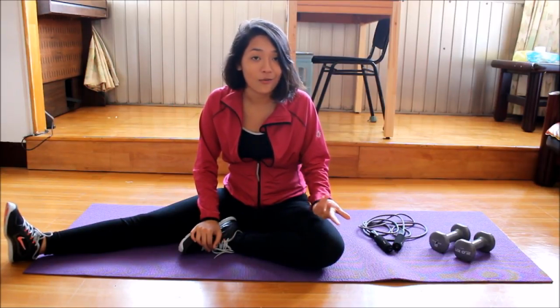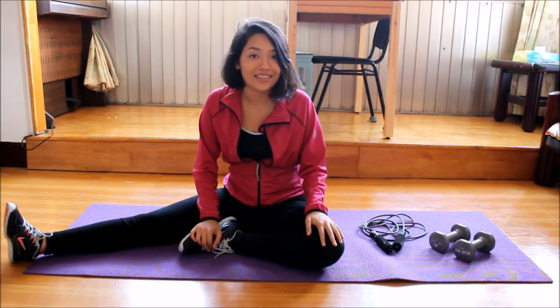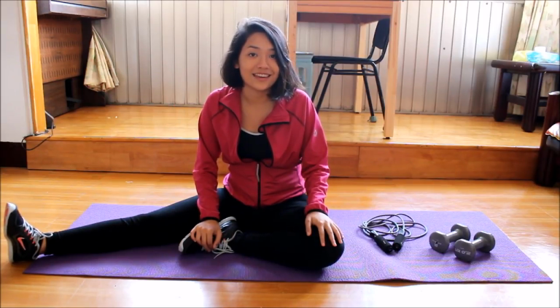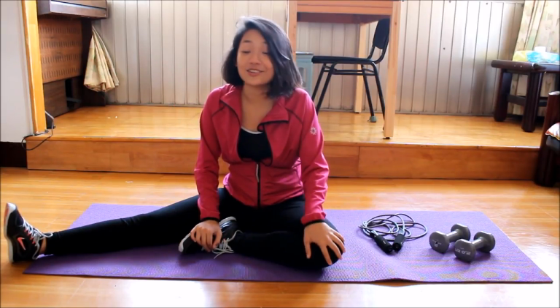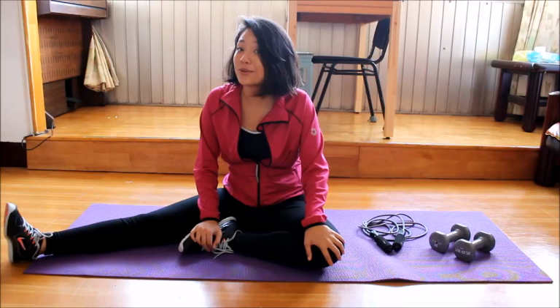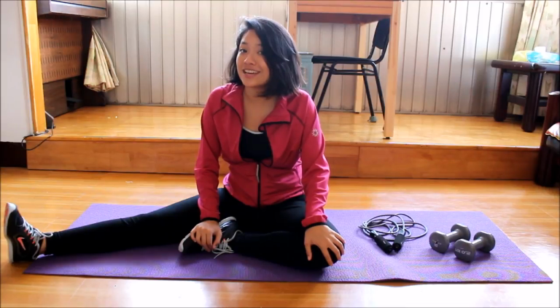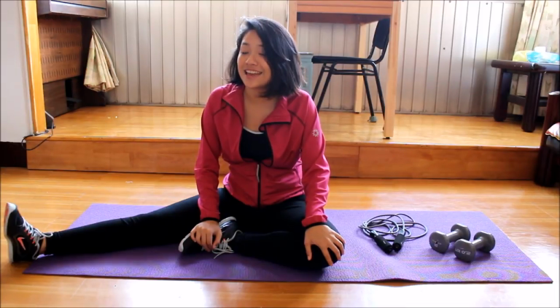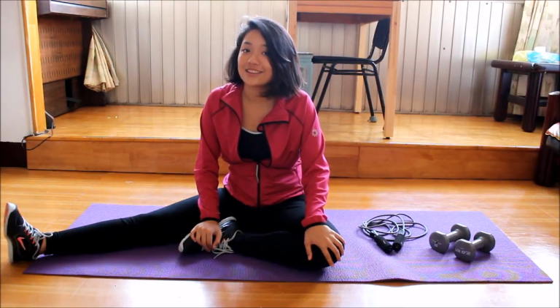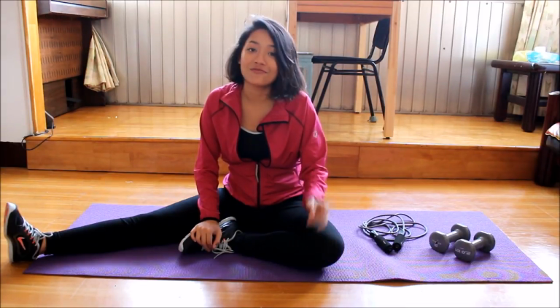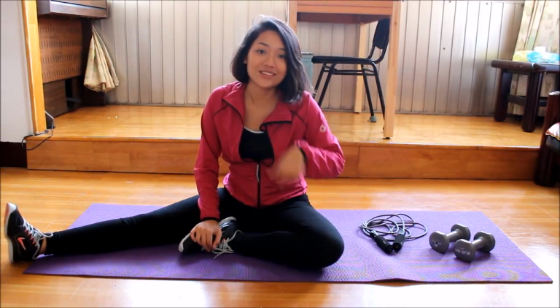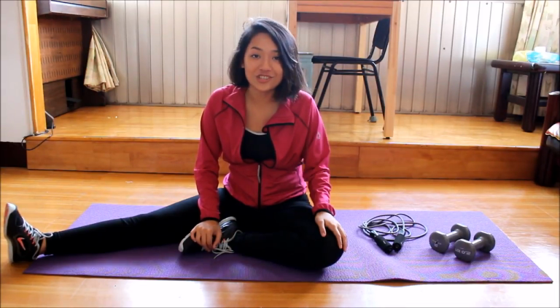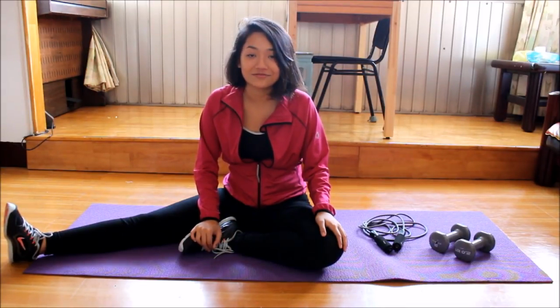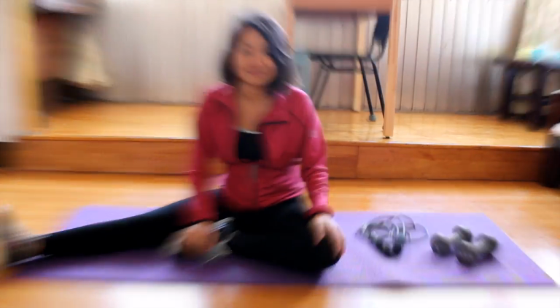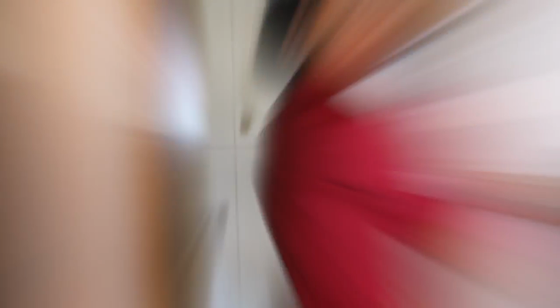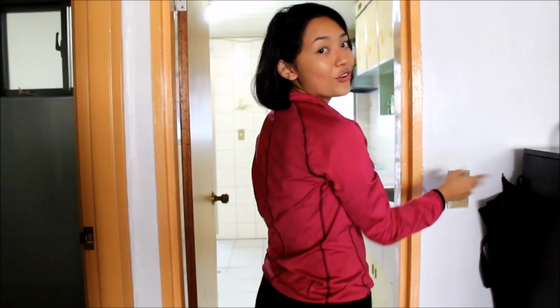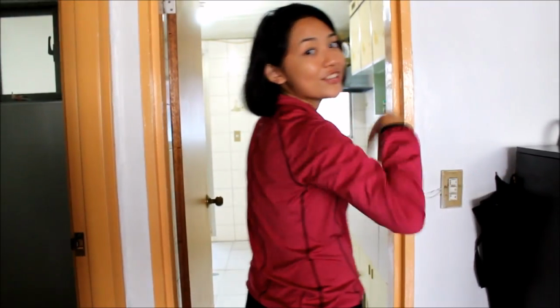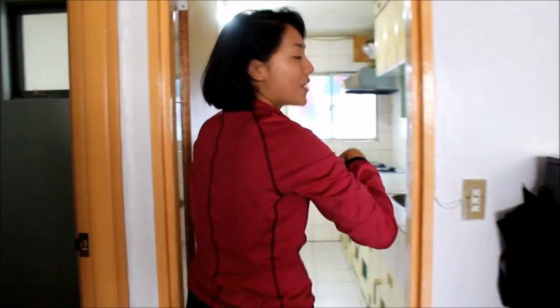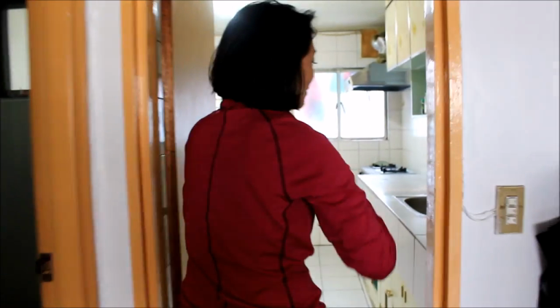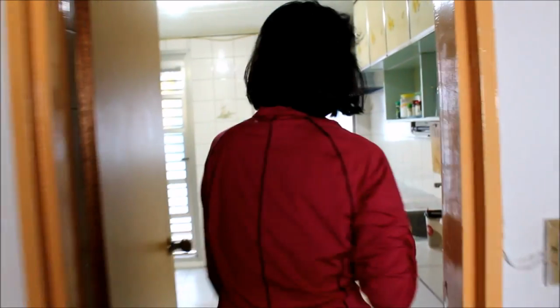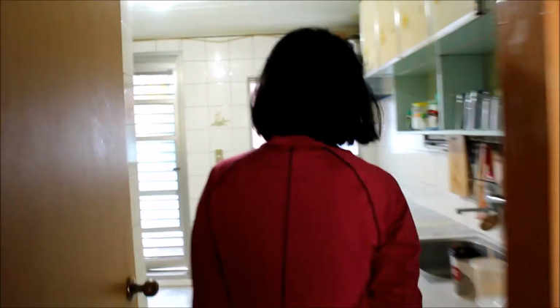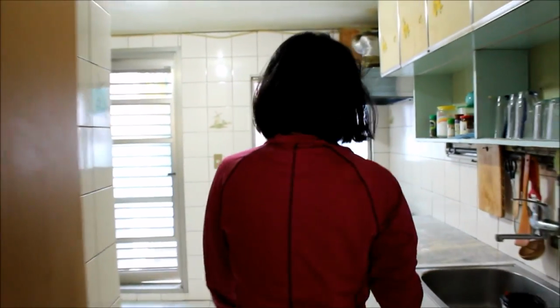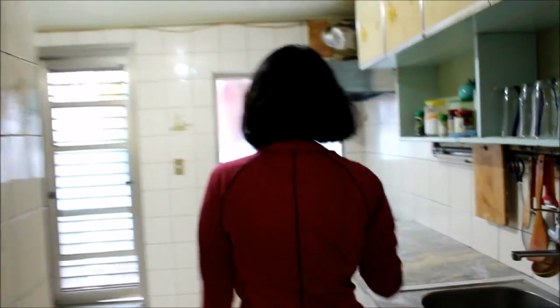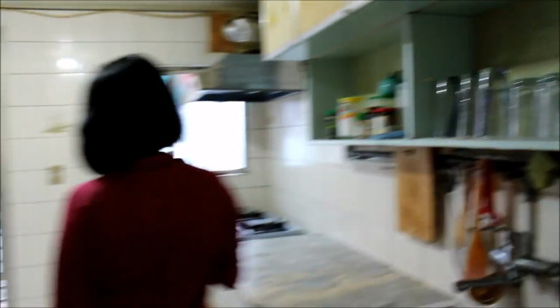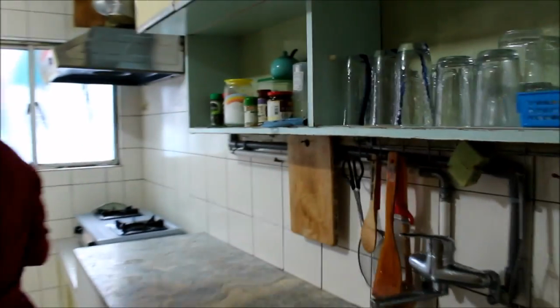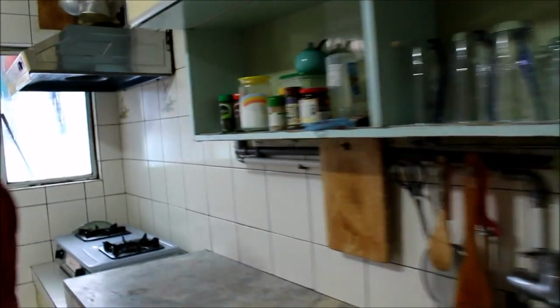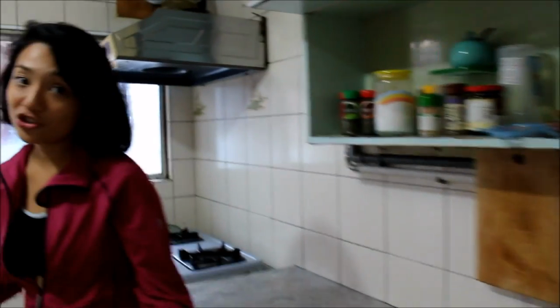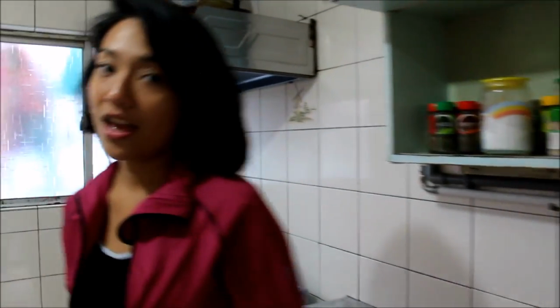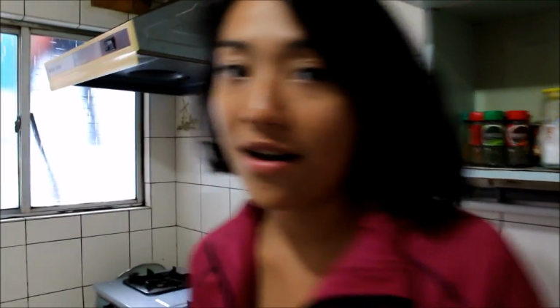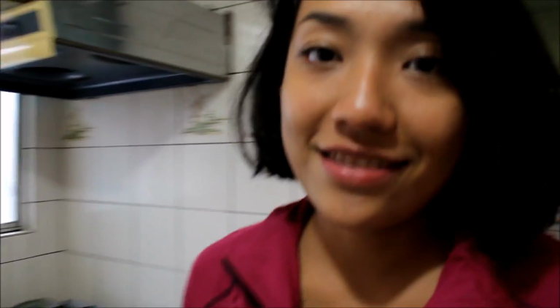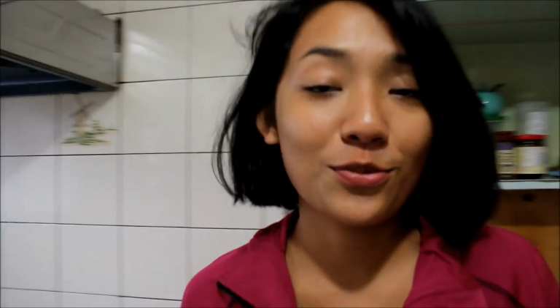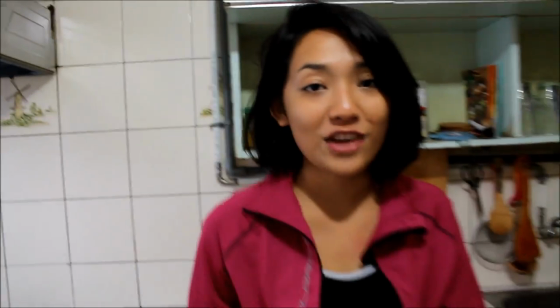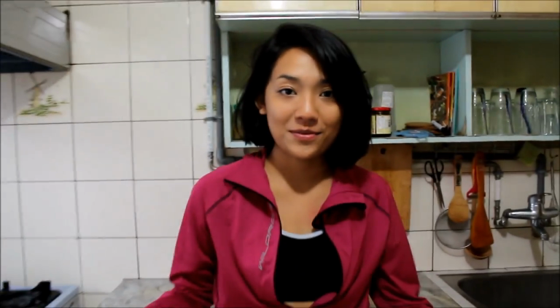I think it's a good day to put it to a test. So let's go to the kitchen. Okay guys, come on in. This is my kitchen. I know it's not much, but this is where the magic happens.